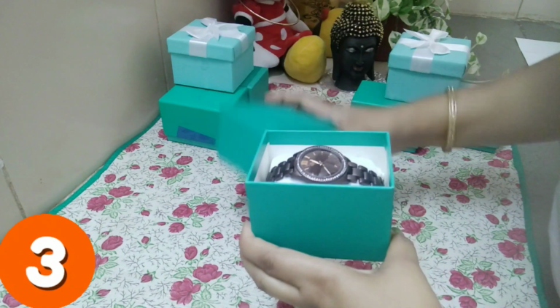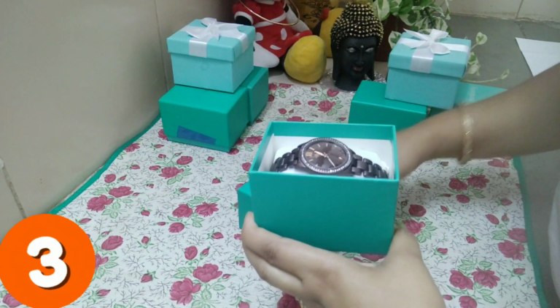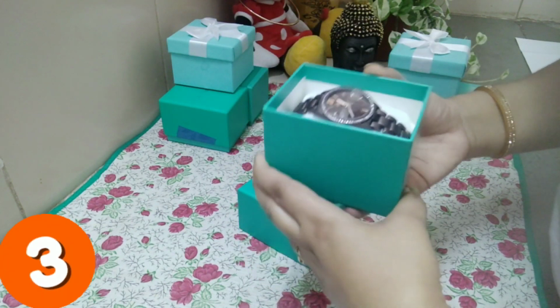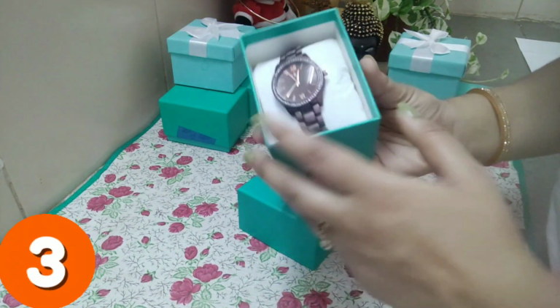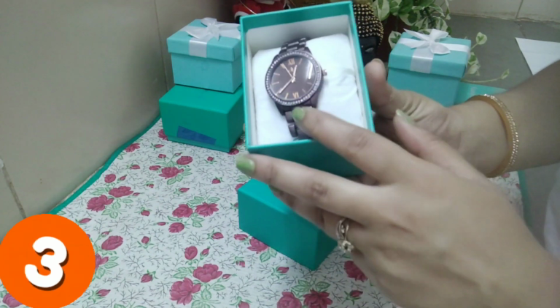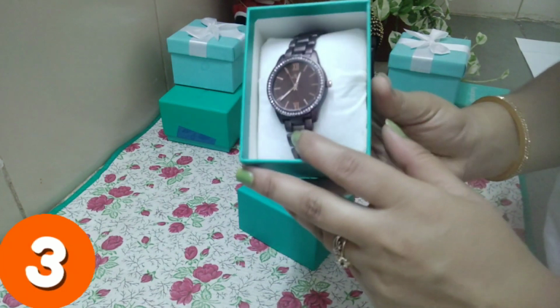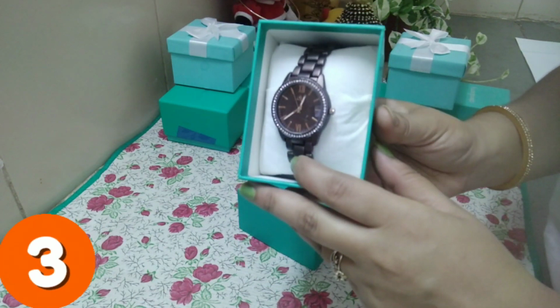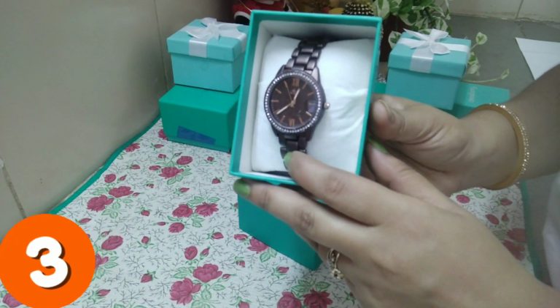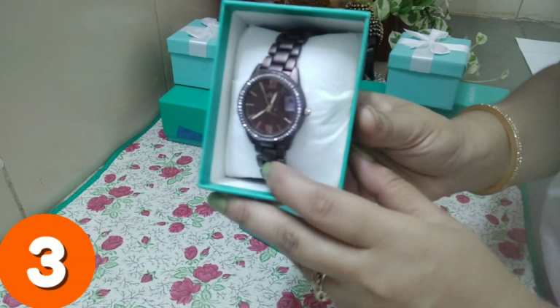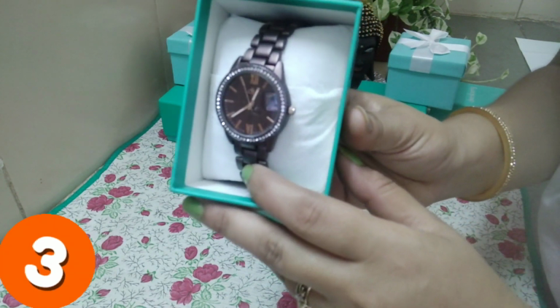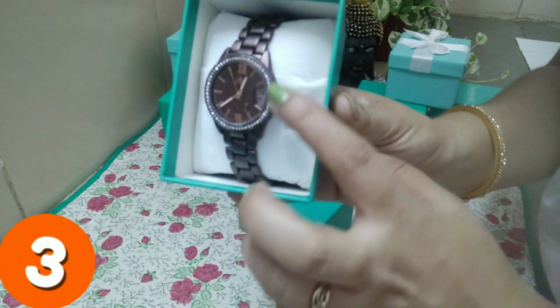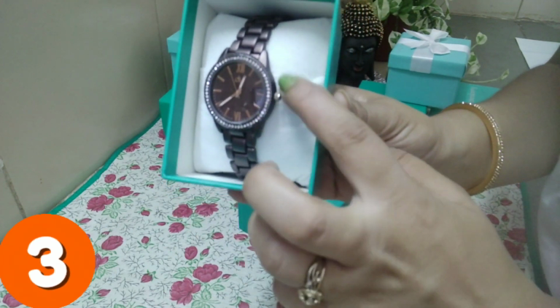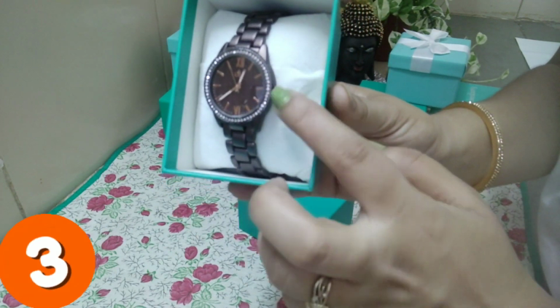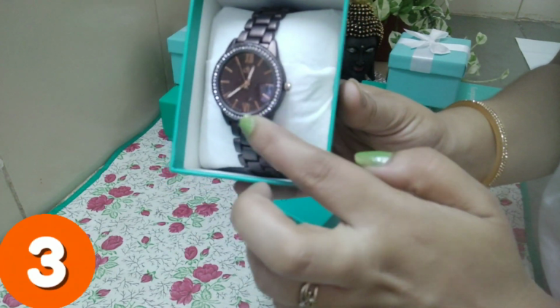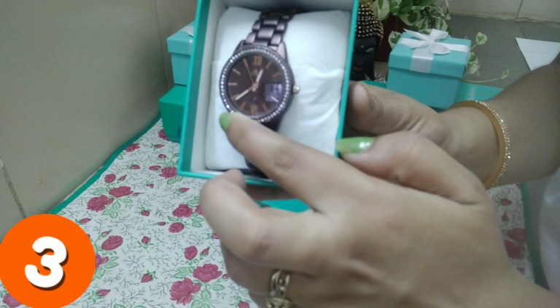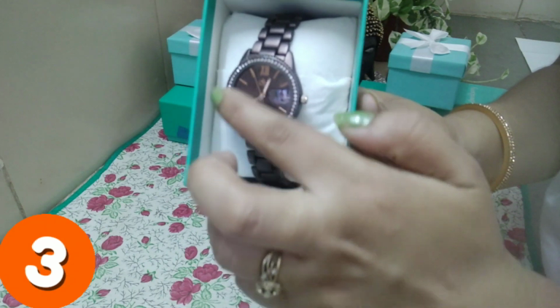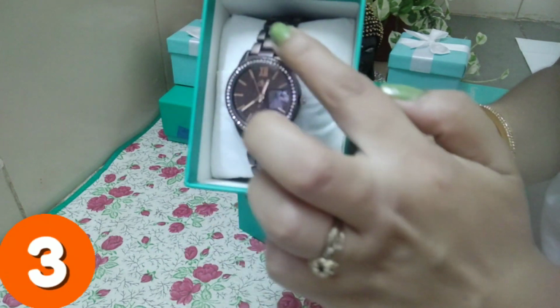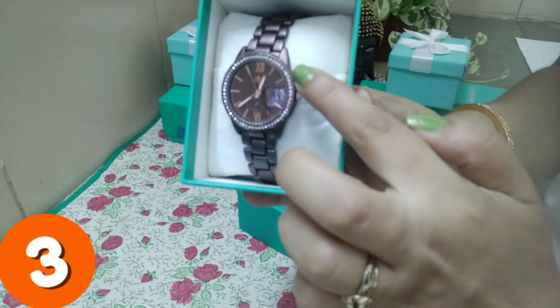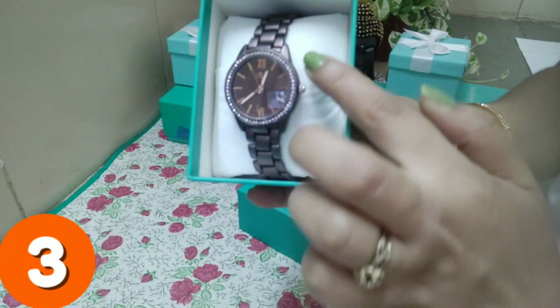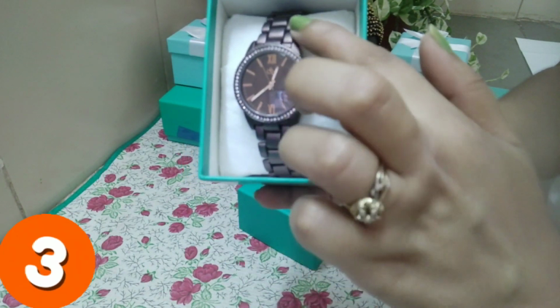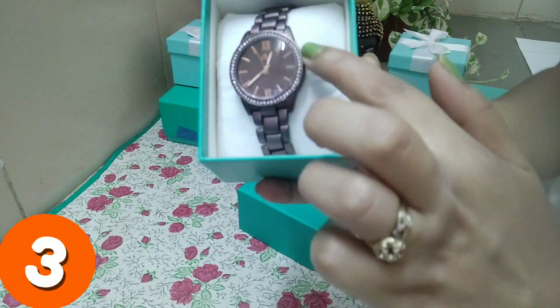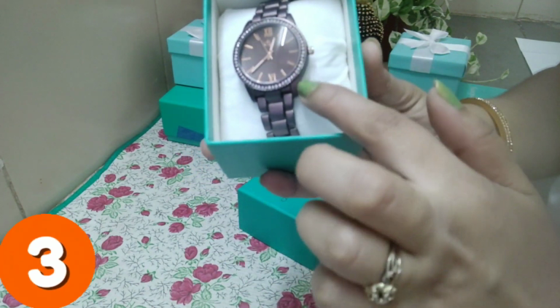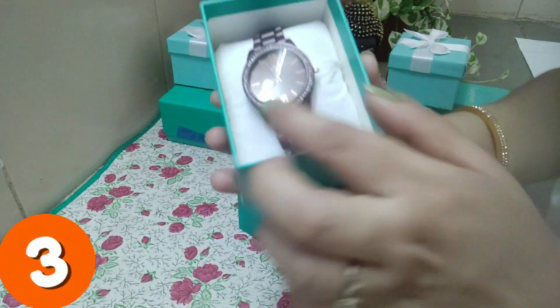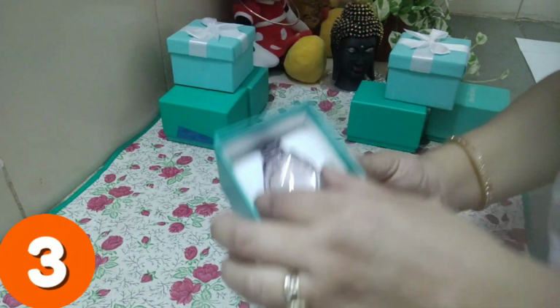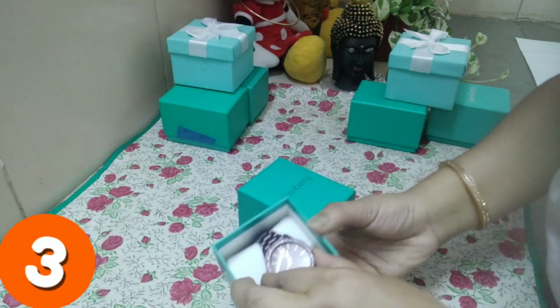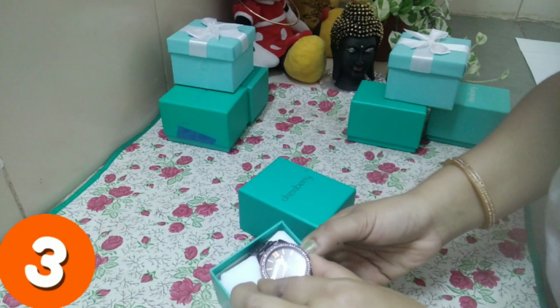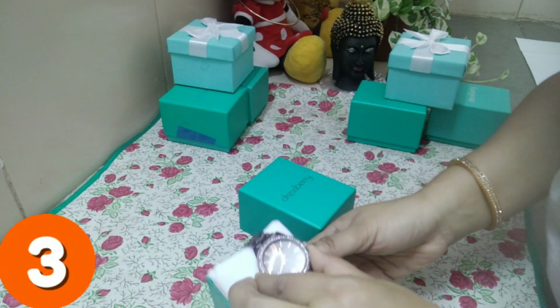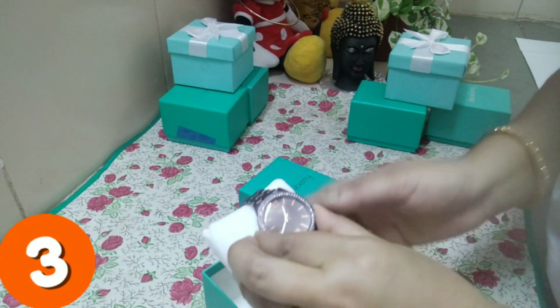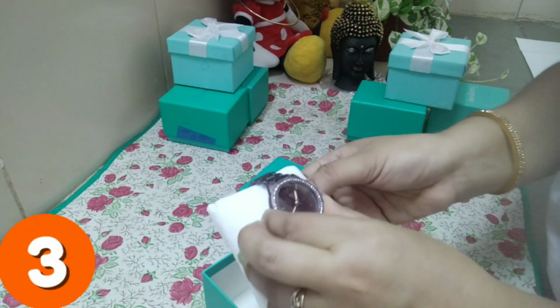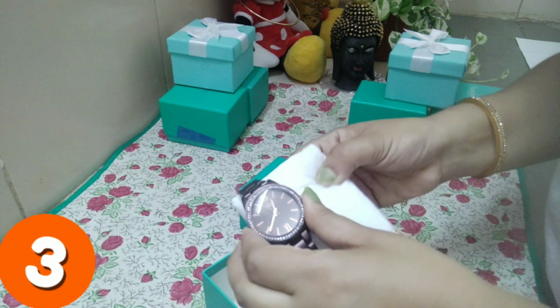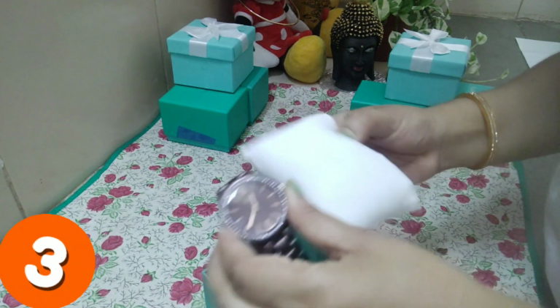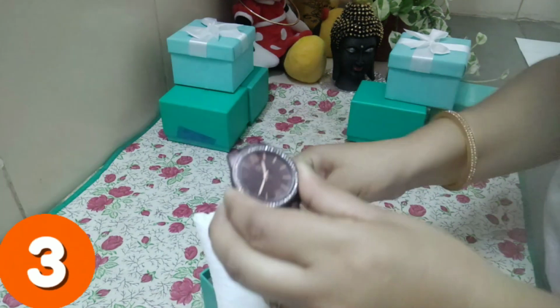Friends, the next watch is a brown bracelet-style watch. It is very classy and beautiful — the dial has tiny stones which are very beautiful.